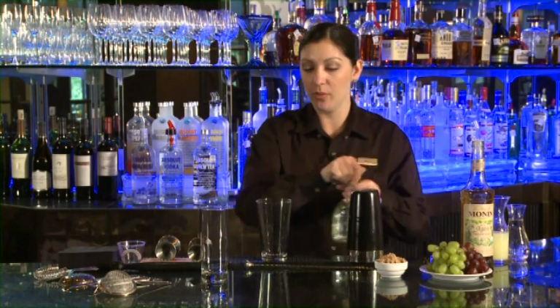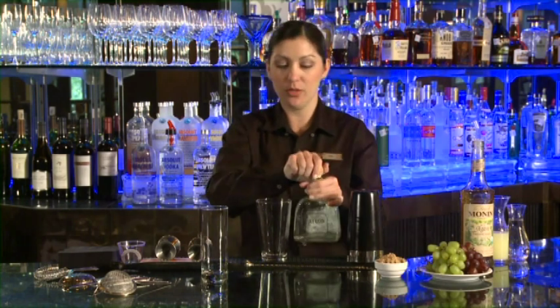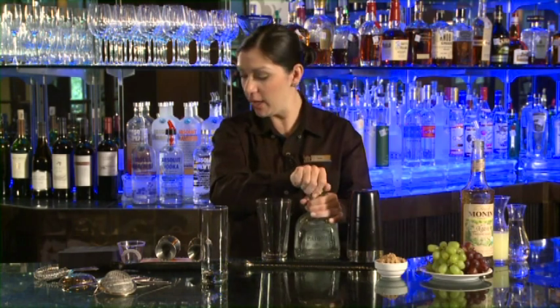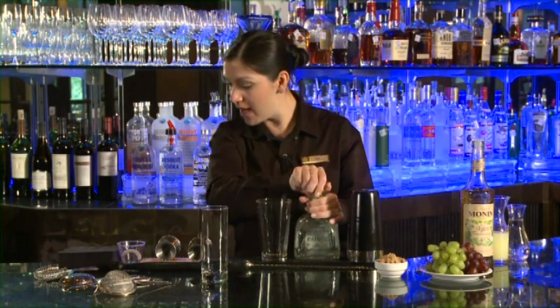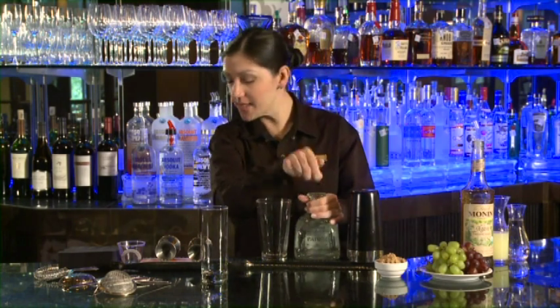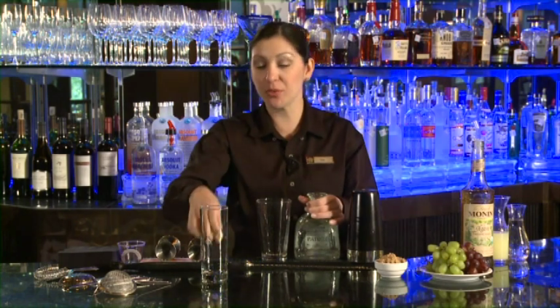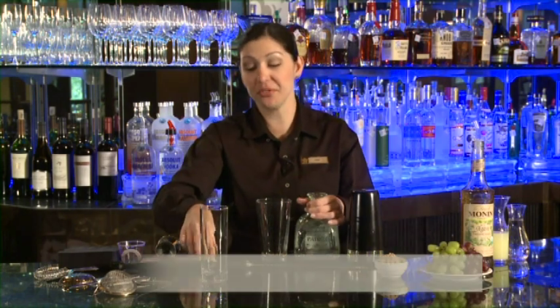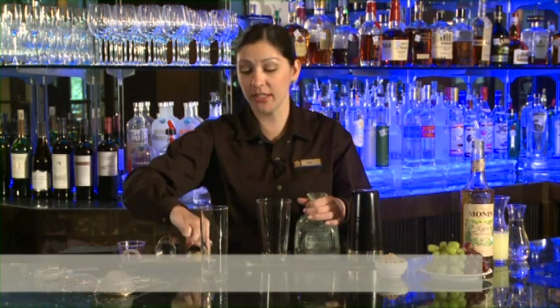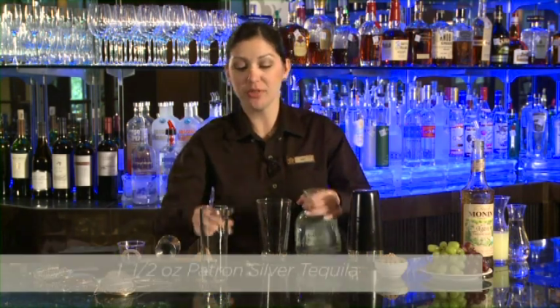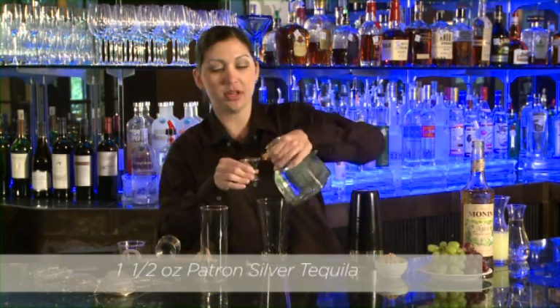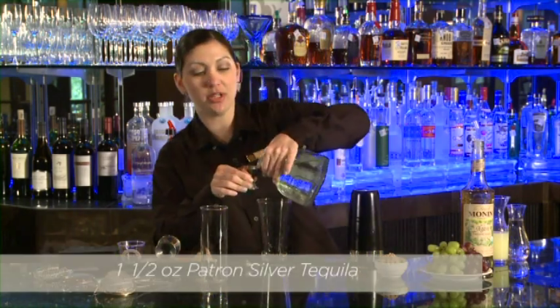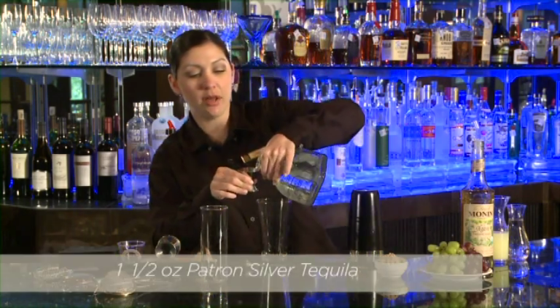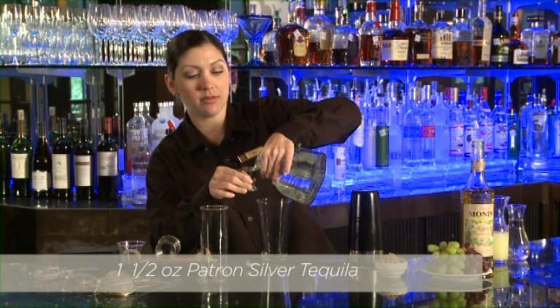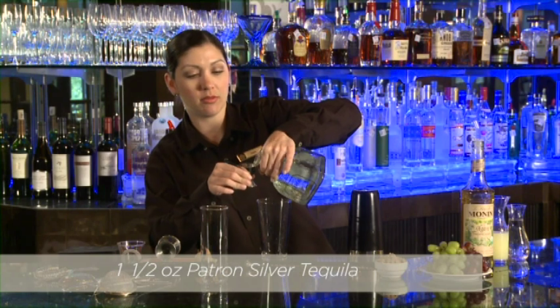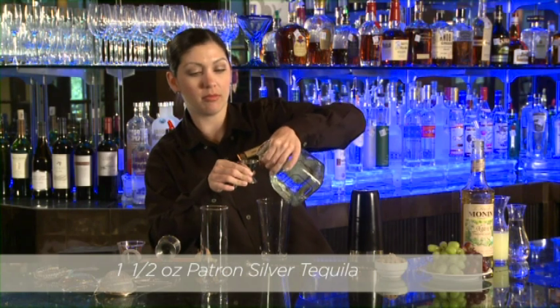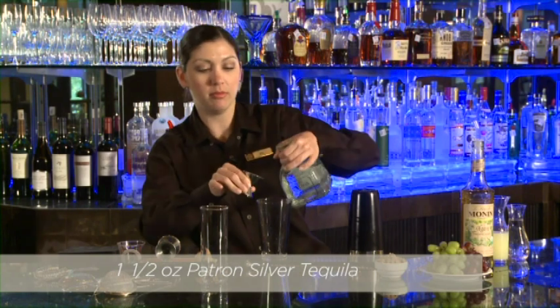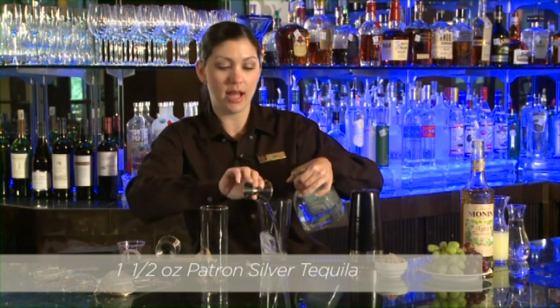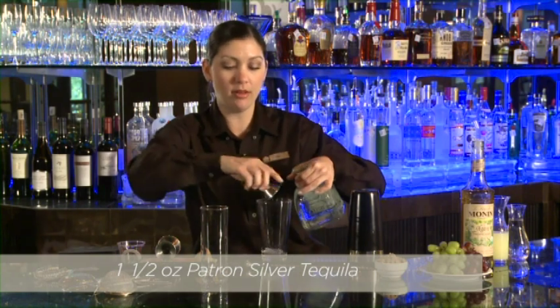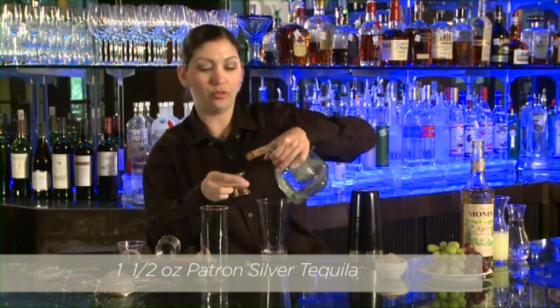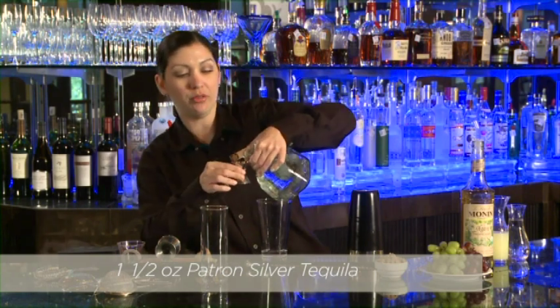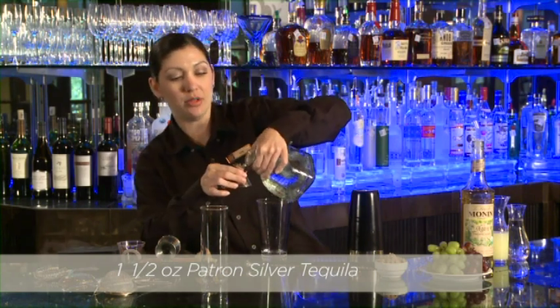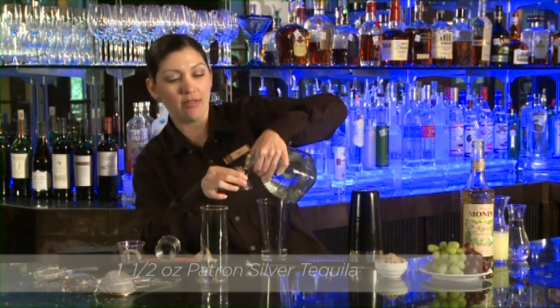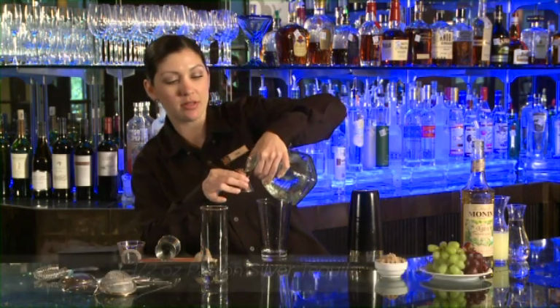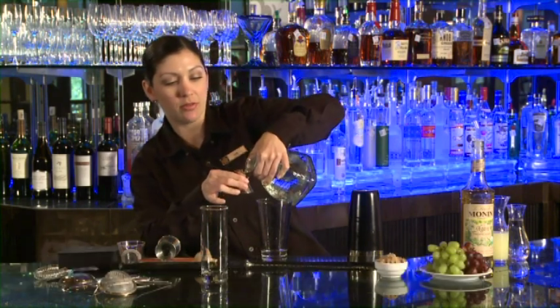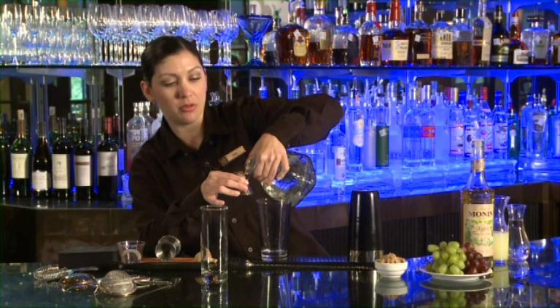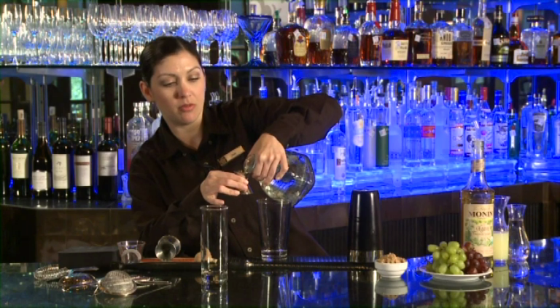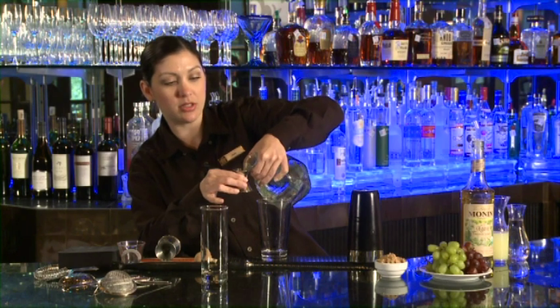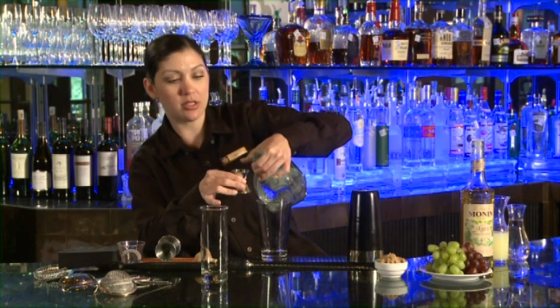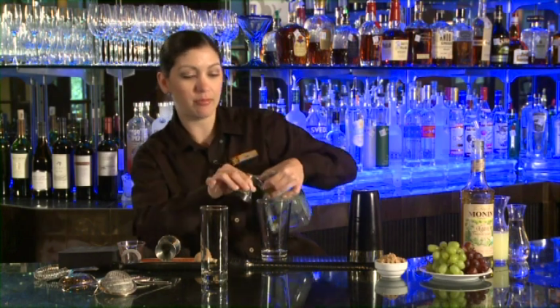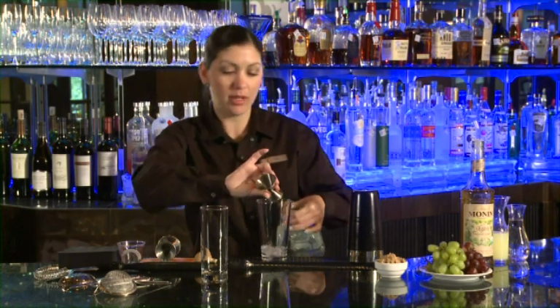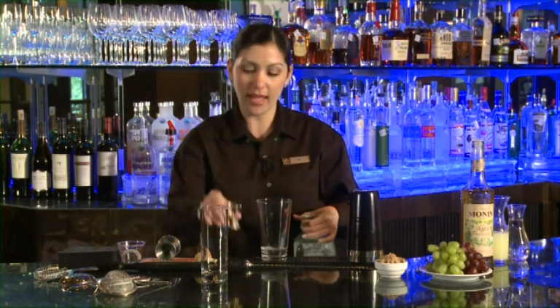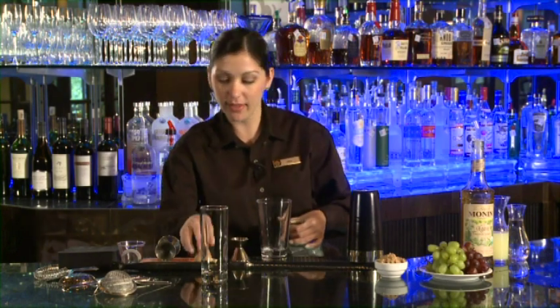We're going to use one and a half ounces of Patron silver tequila. We're going to take our jigger and measure out an ounce, add that, then flip it over and use the half ounce side, fill that just to the top, and add that in.